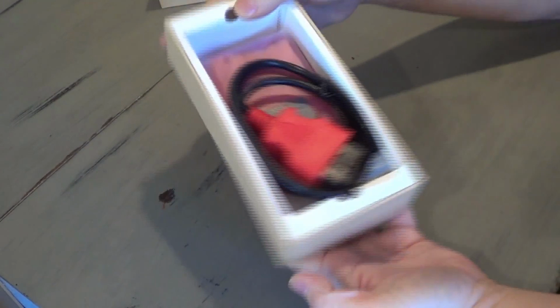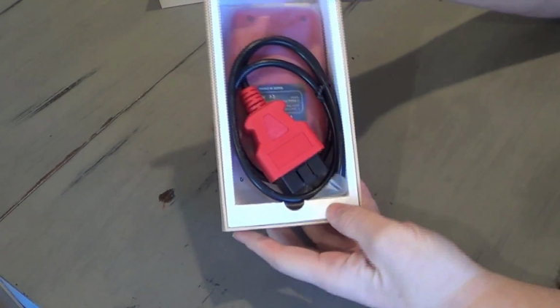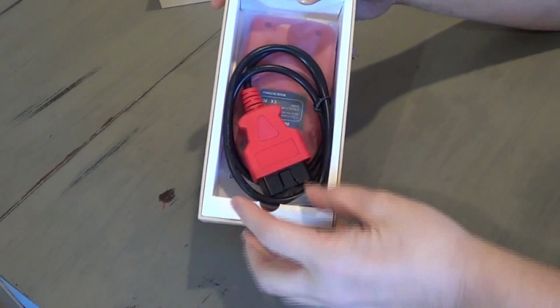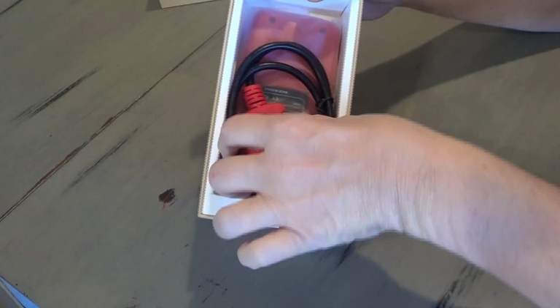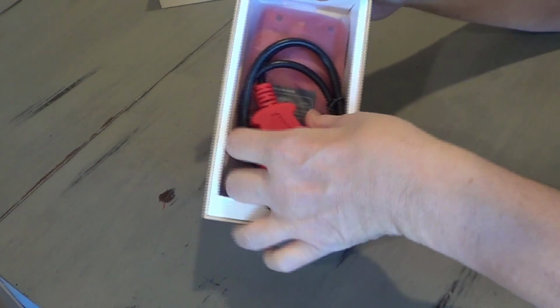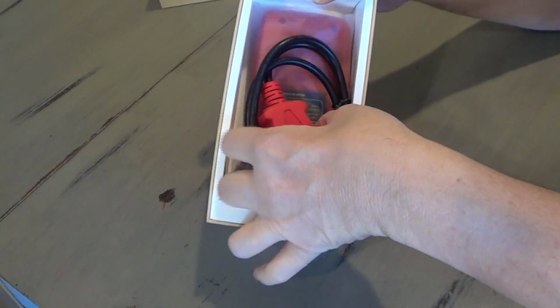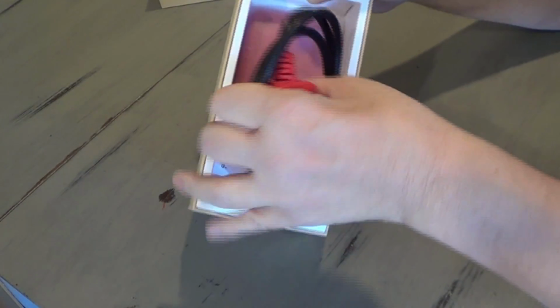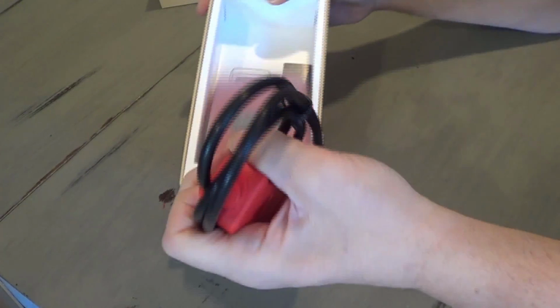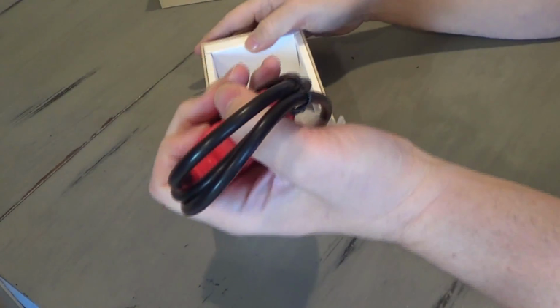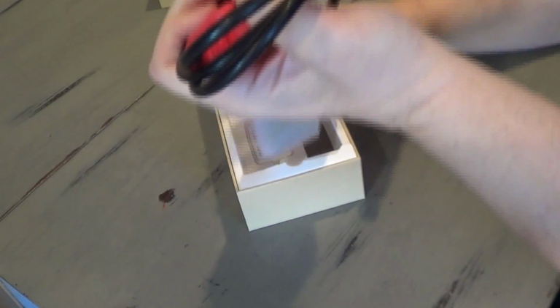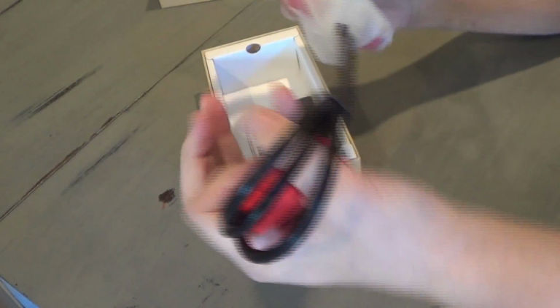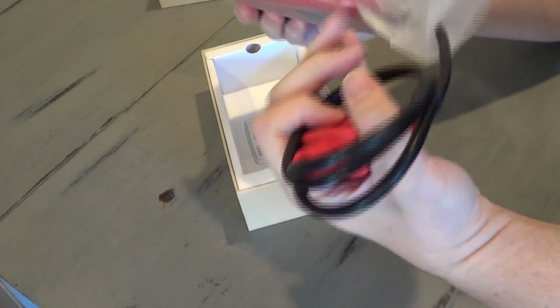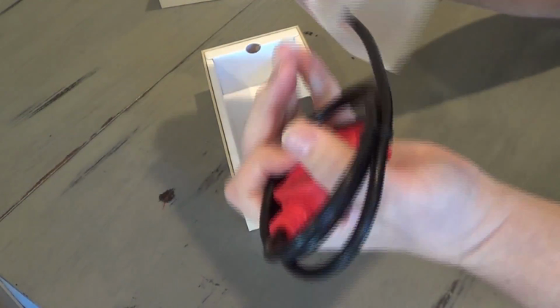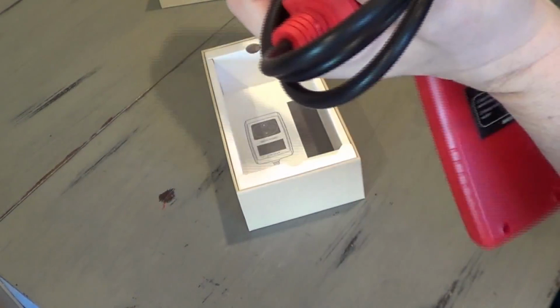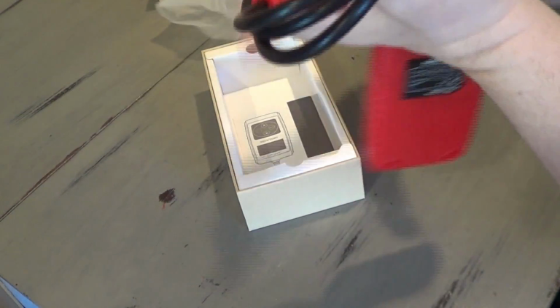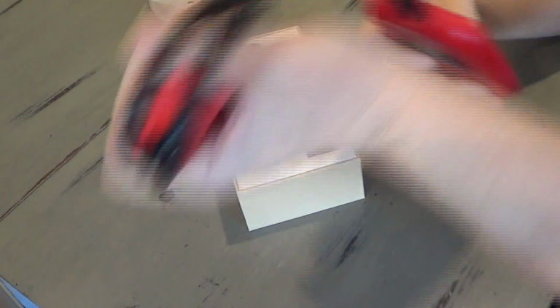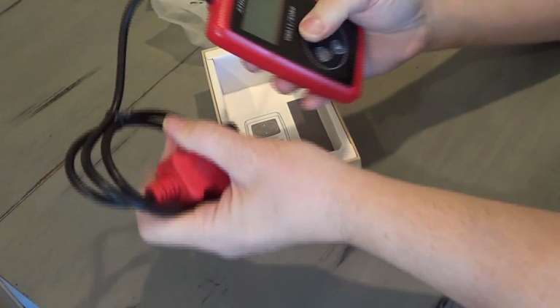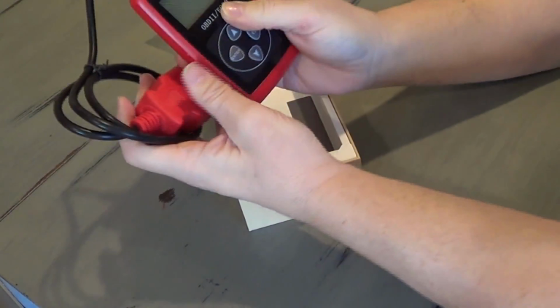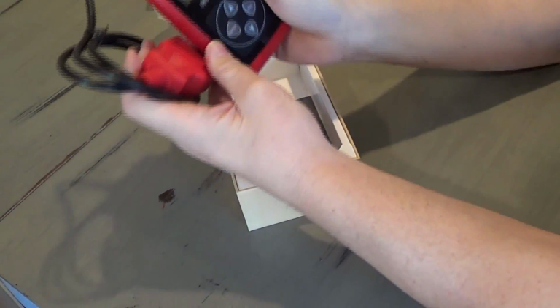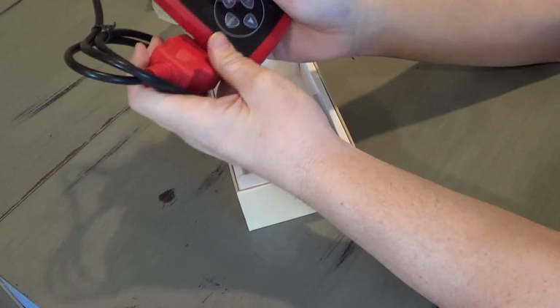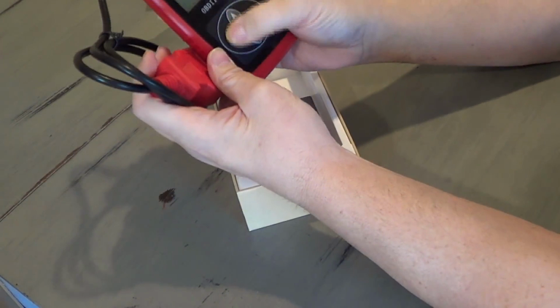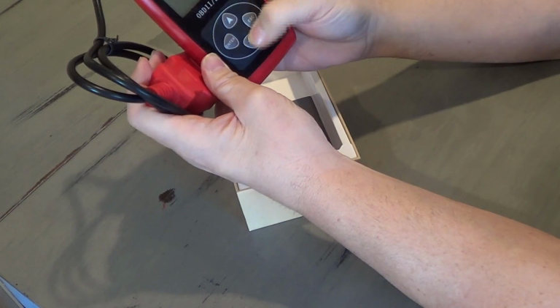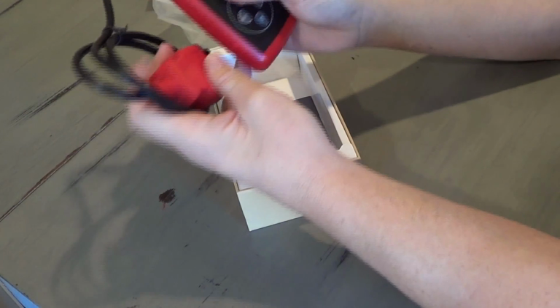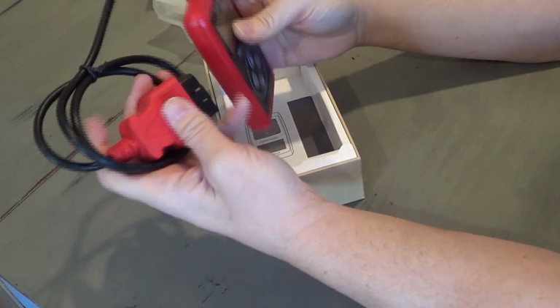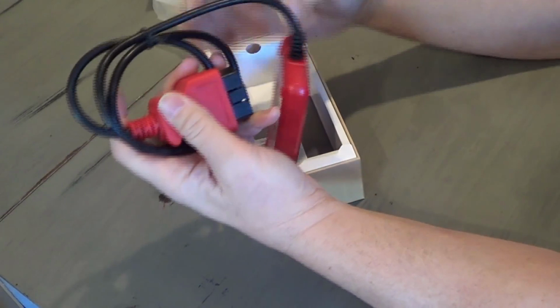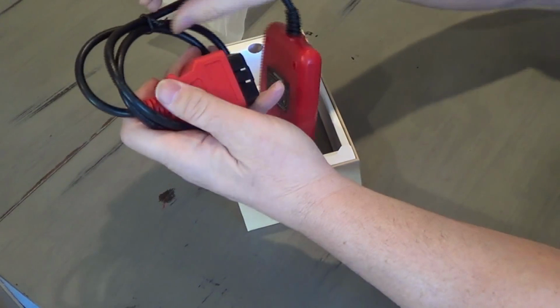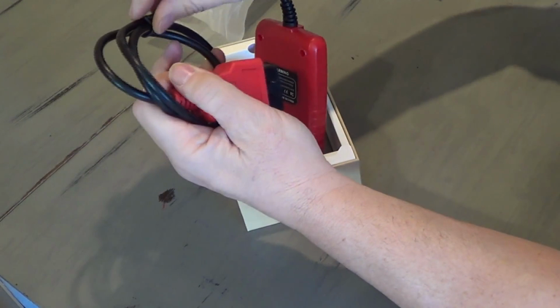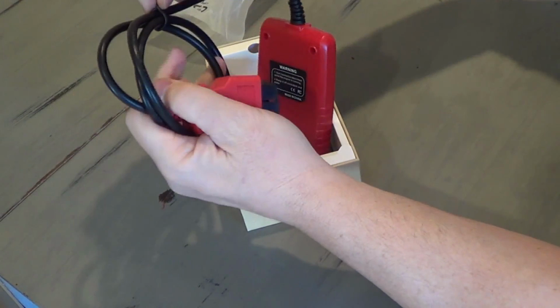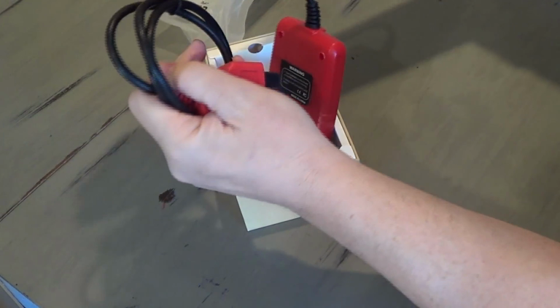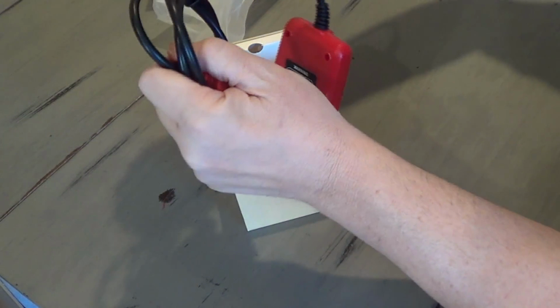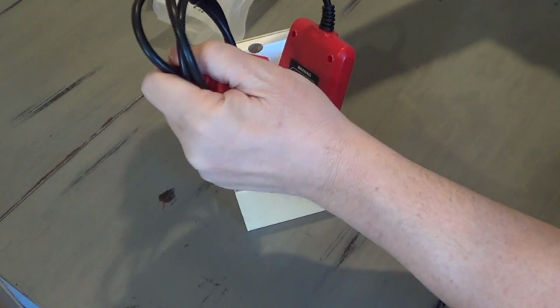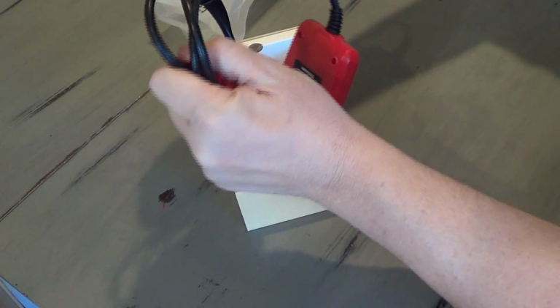Here you see the OBD2 scanner and cable. Nice screen — looks like good buttons on here. Let me untwist it.